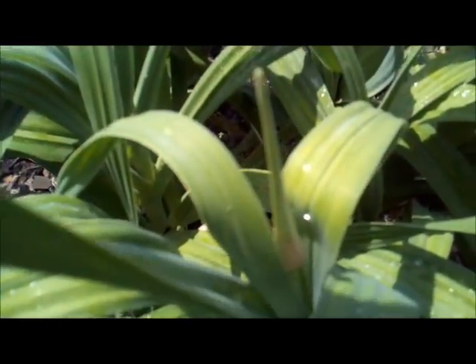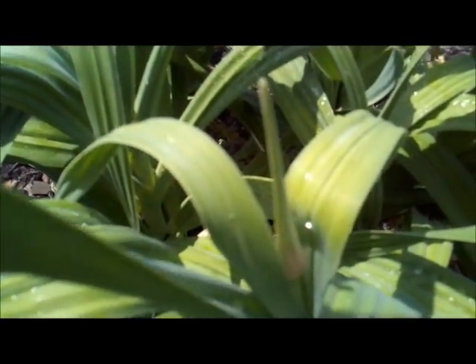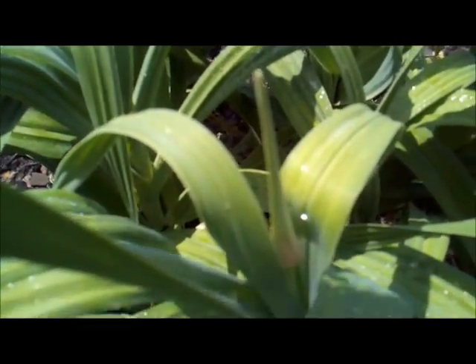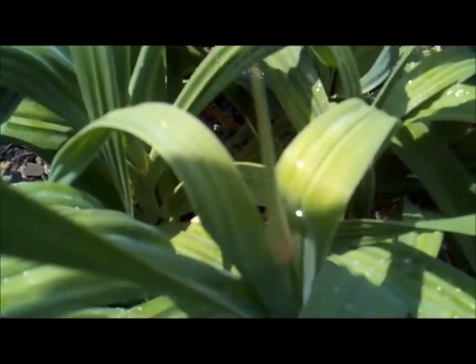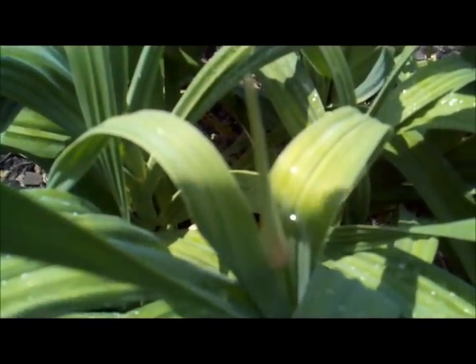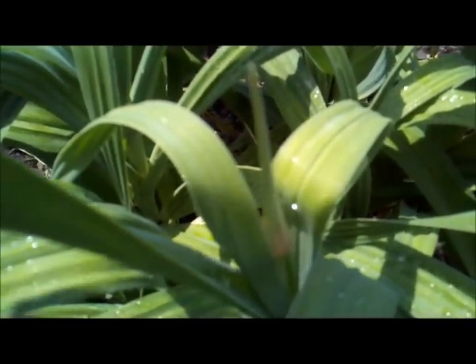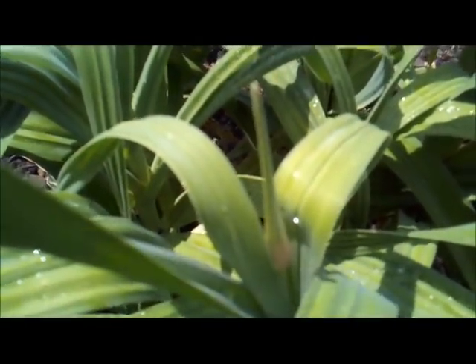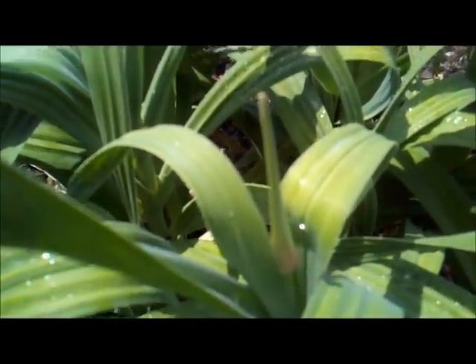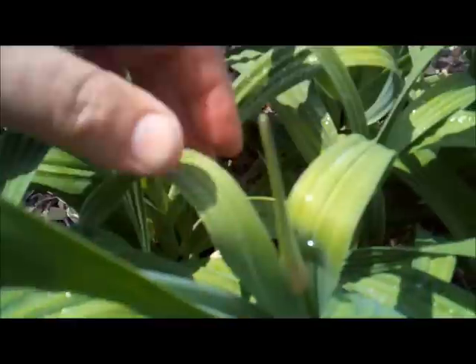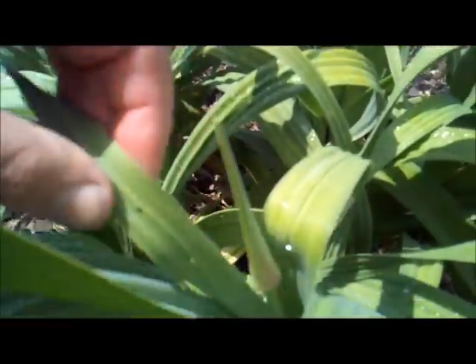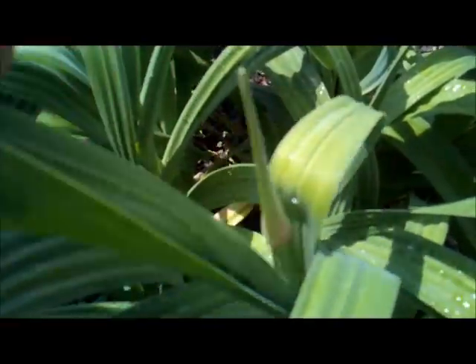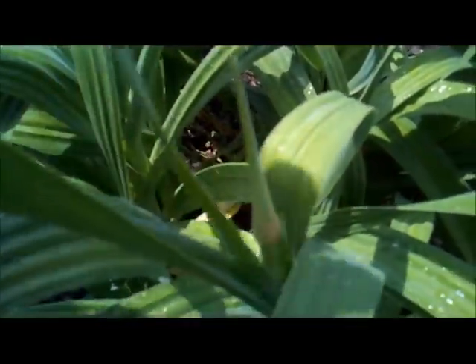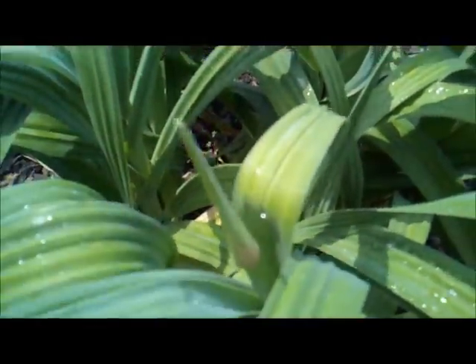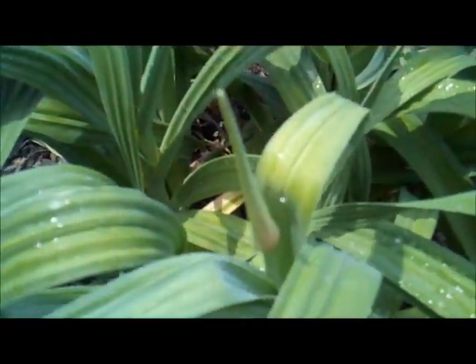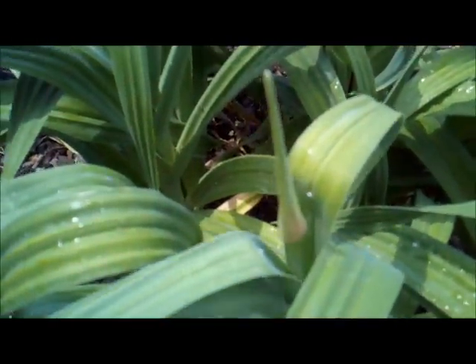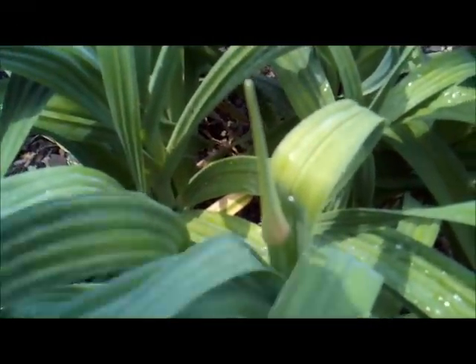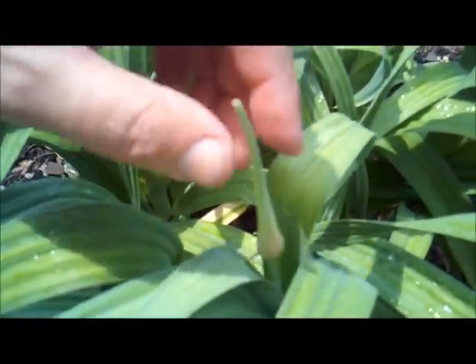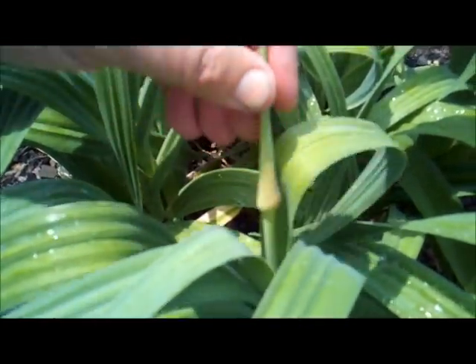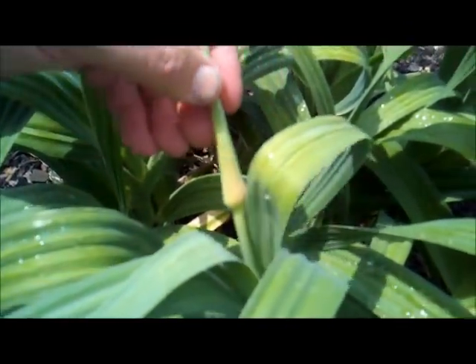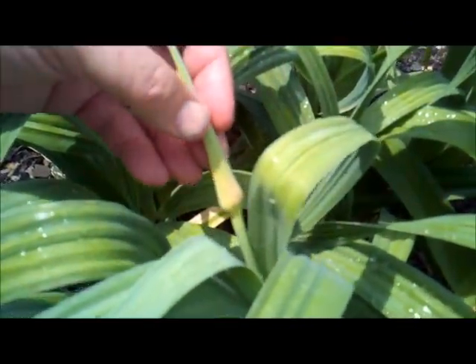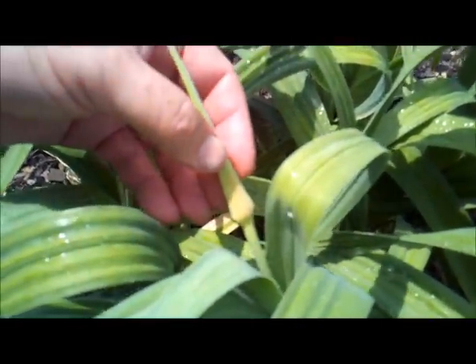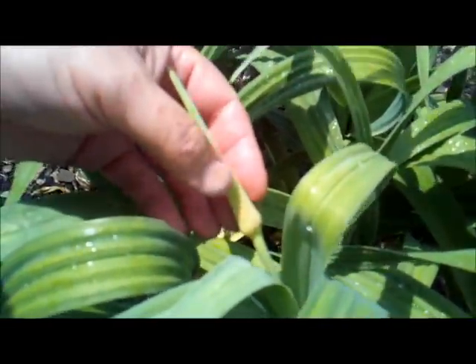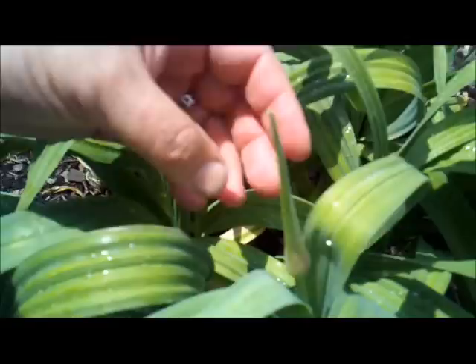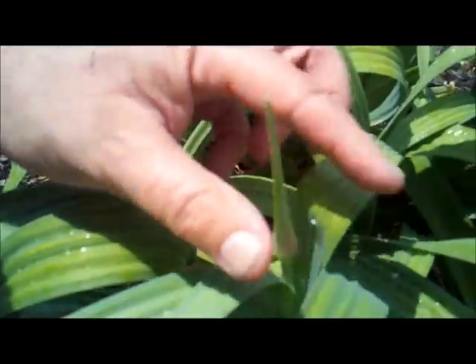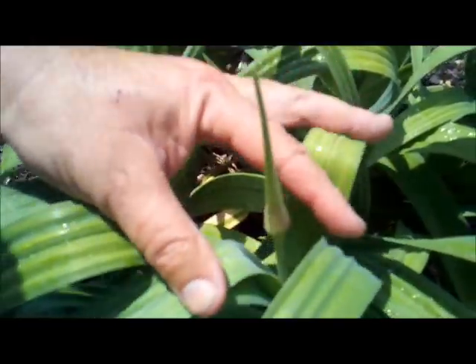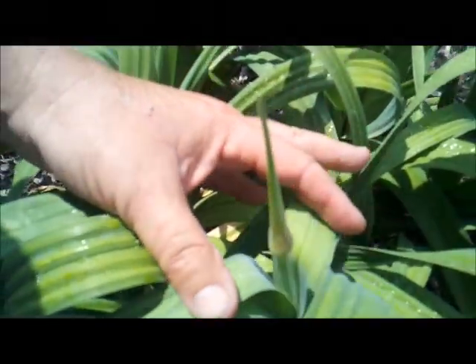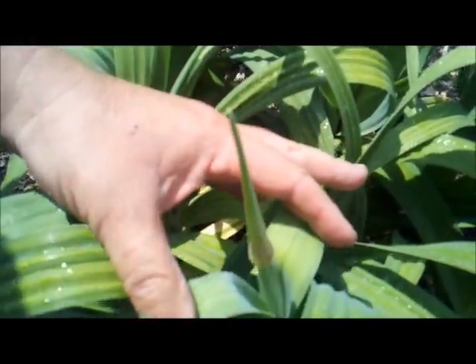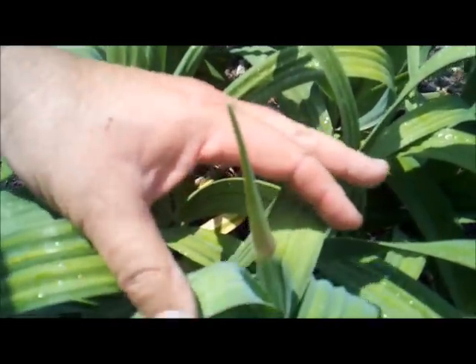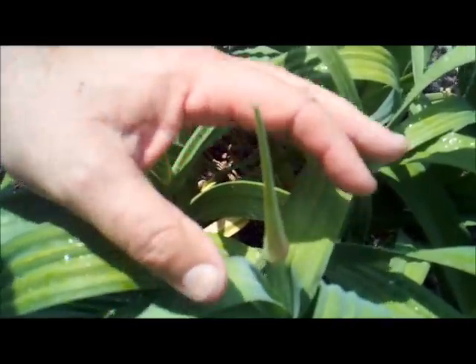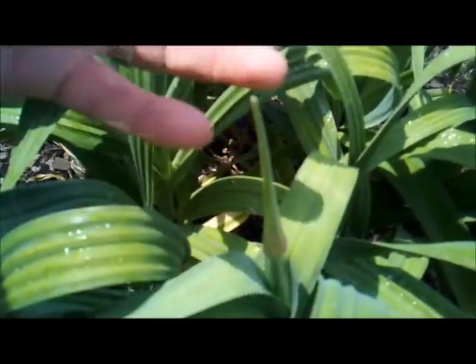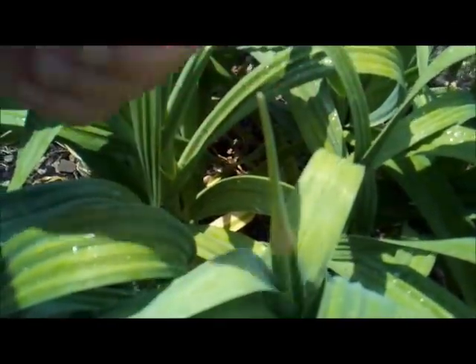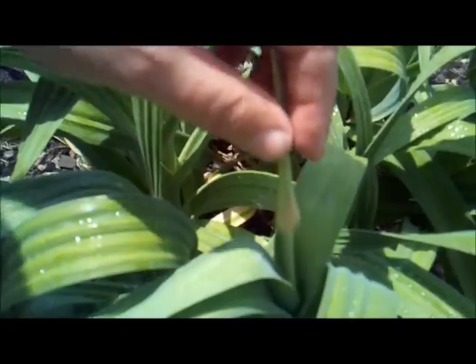This is a video response to a question from BearPrepper: how do you know when your garlic is ready to pick? Well, the first thing — when you see your garlic shooting up this seed head right here, which is actually the flower...